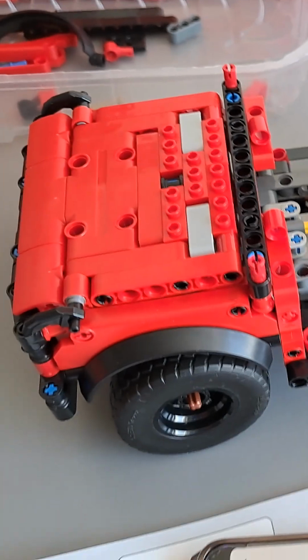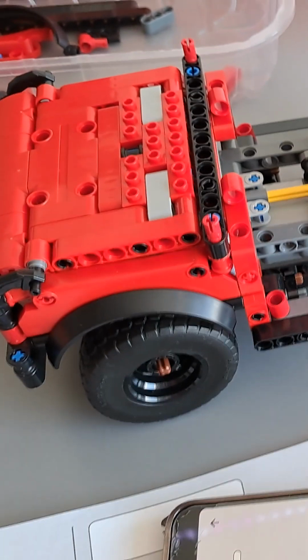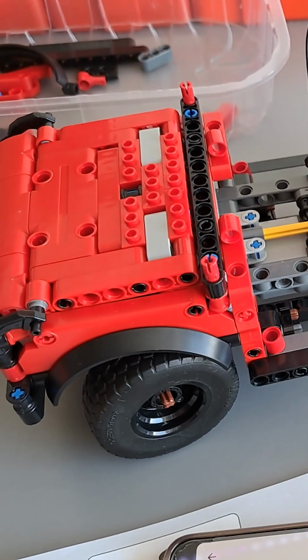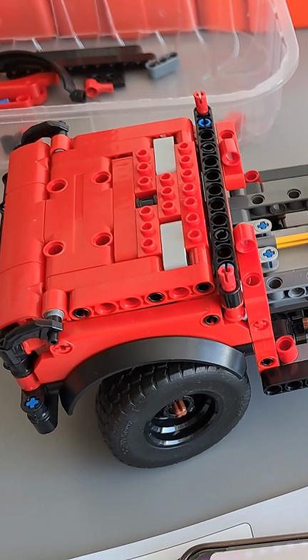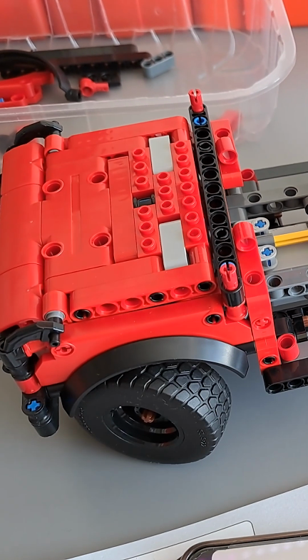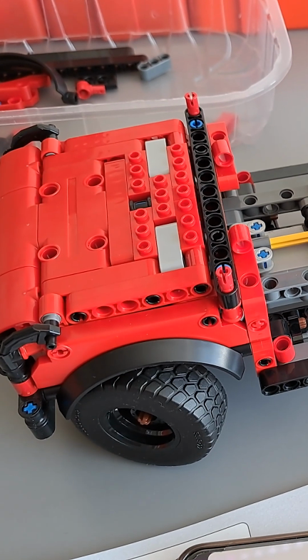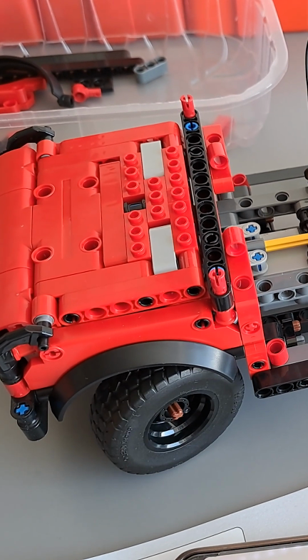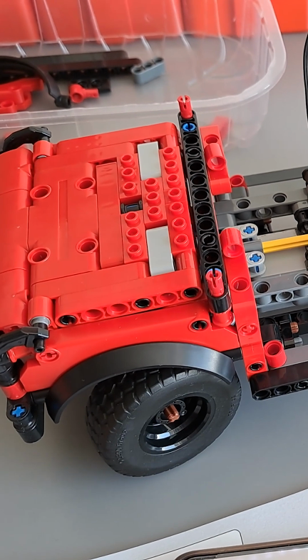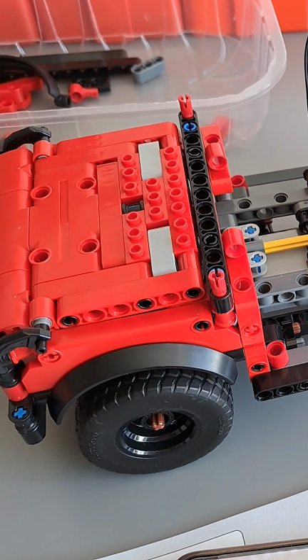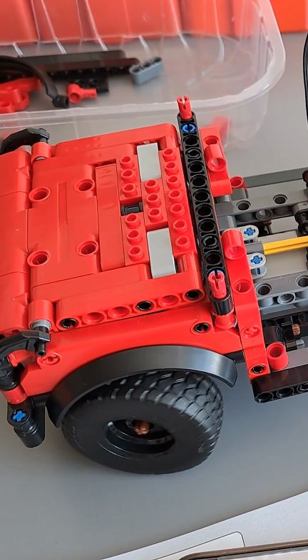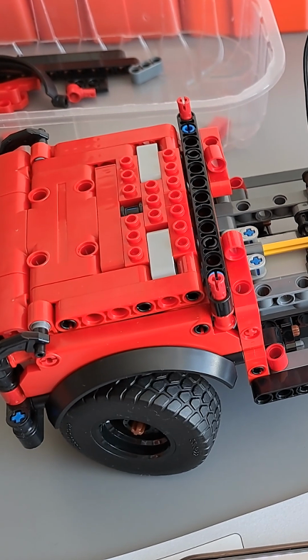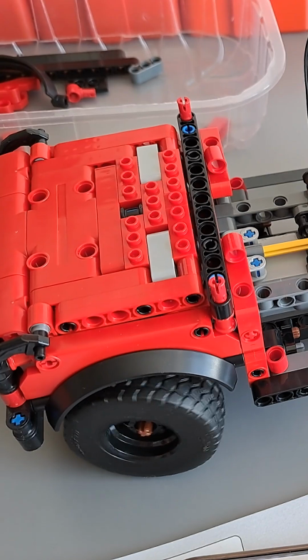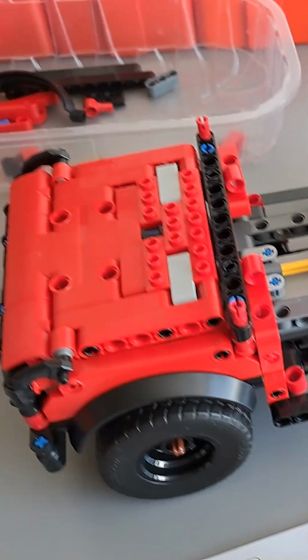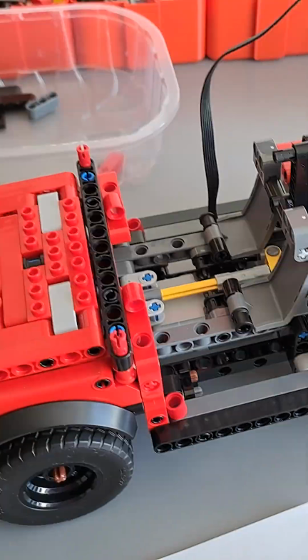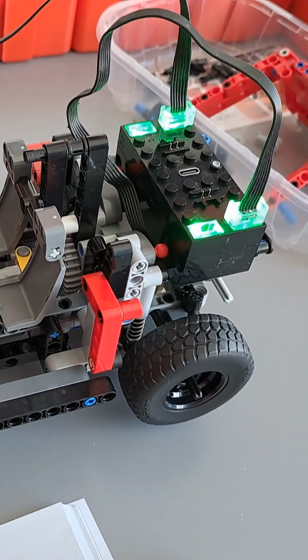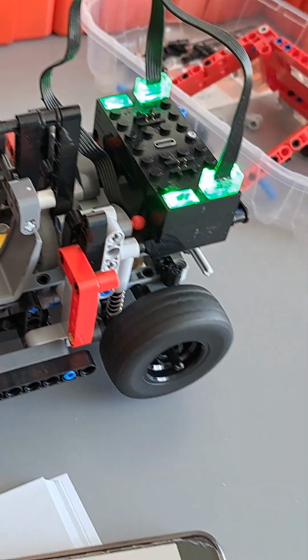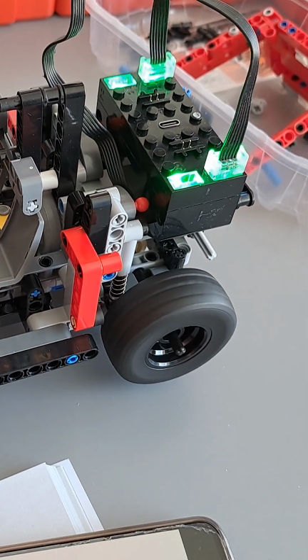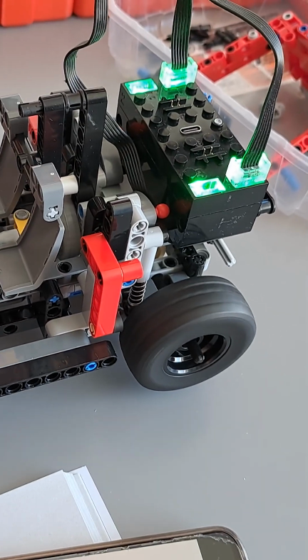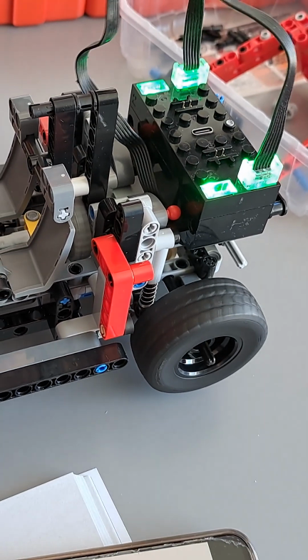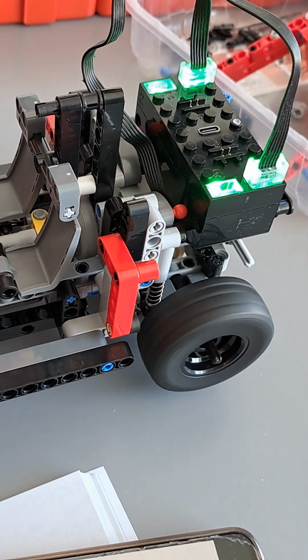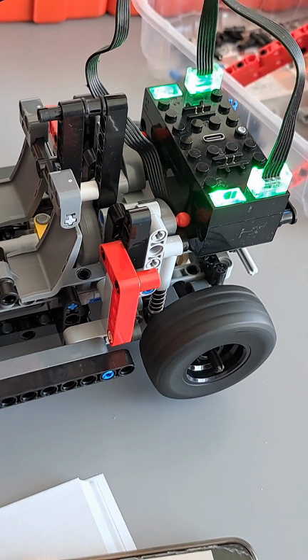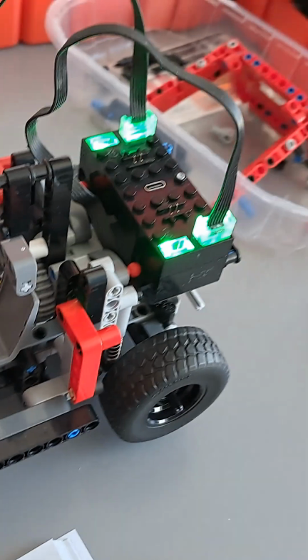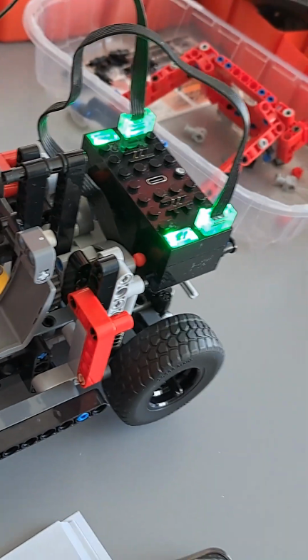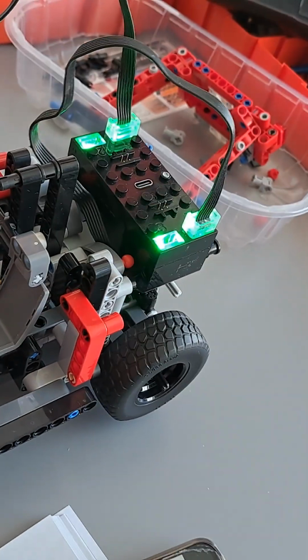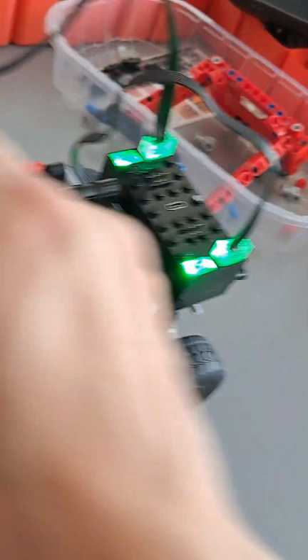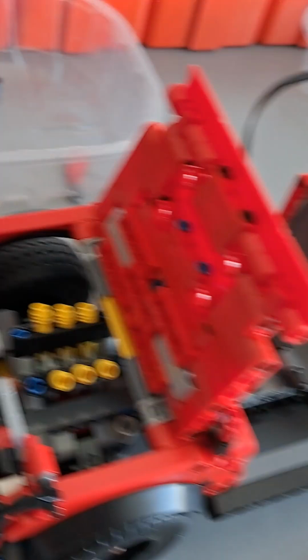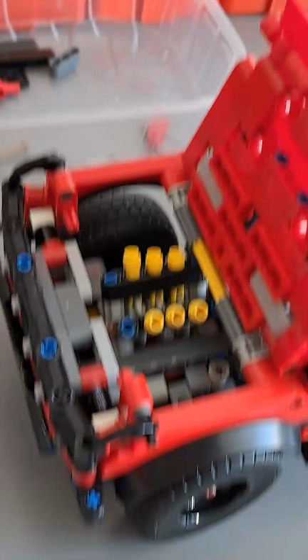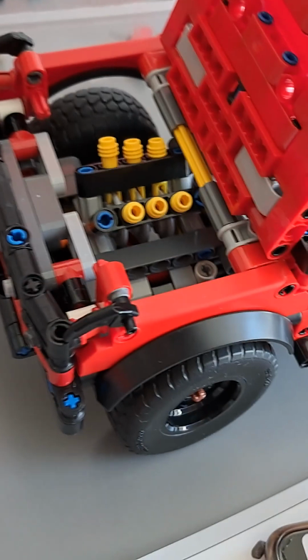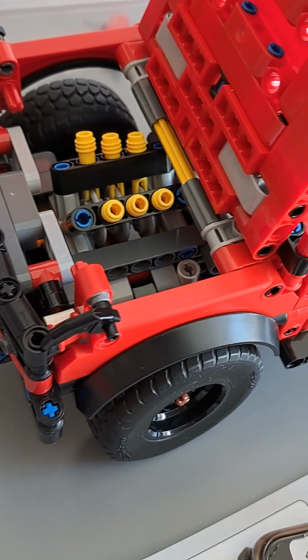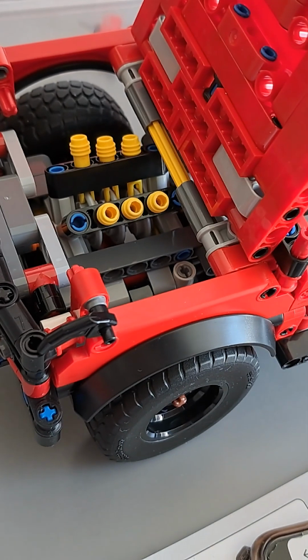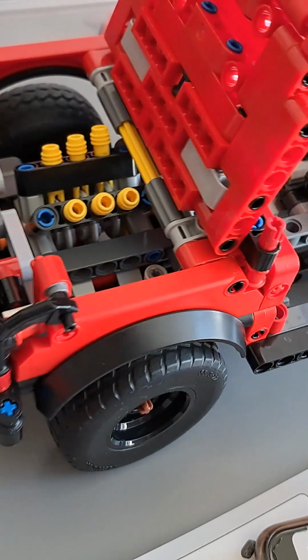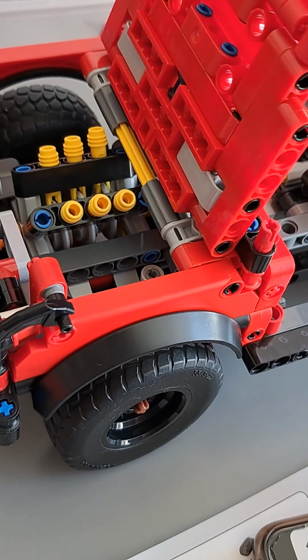We have motorized steering, and we have the drive. With the drive, I also motorized the fake engine.